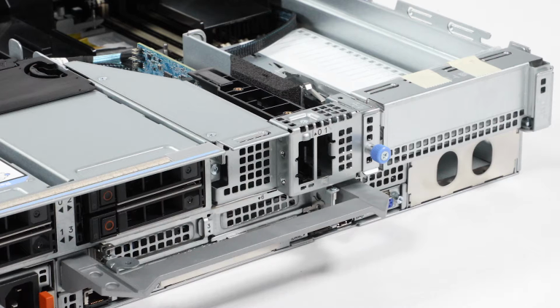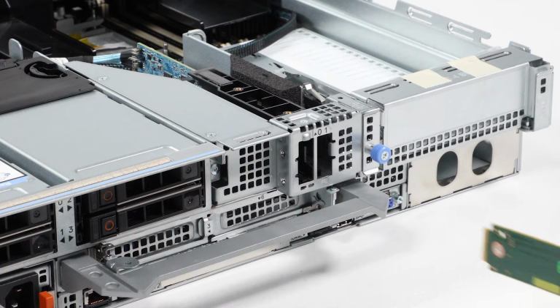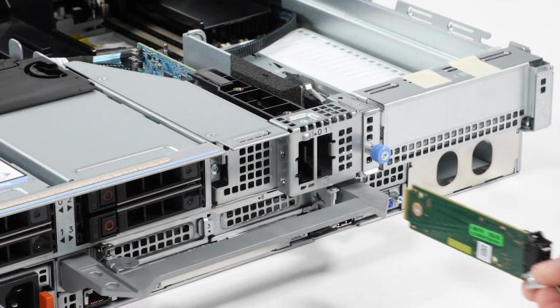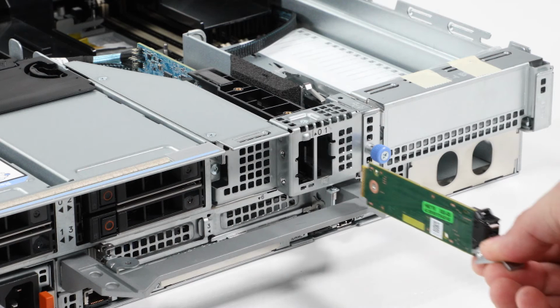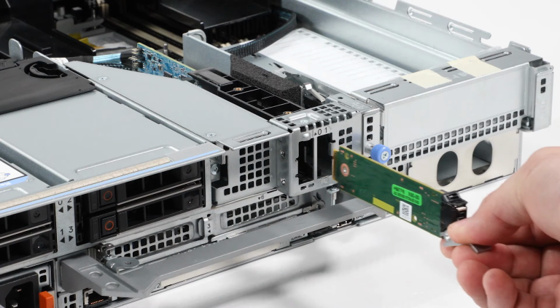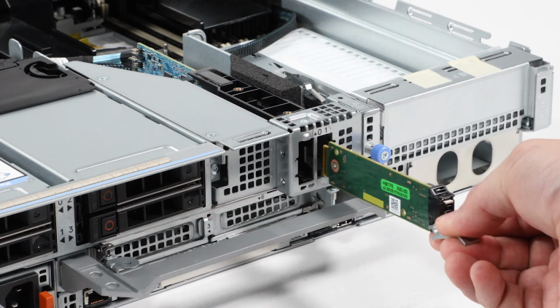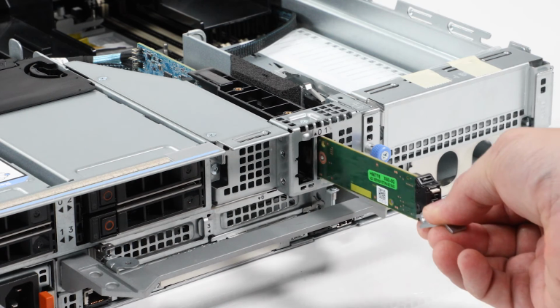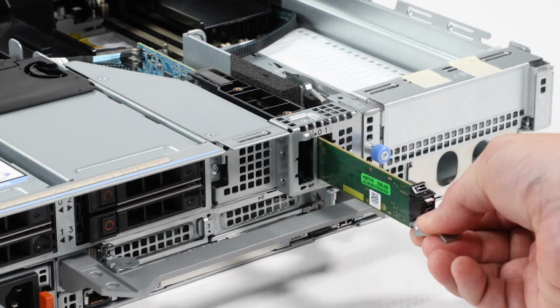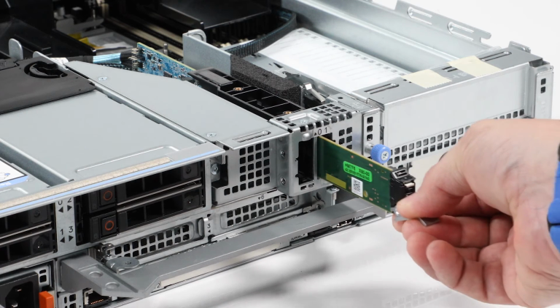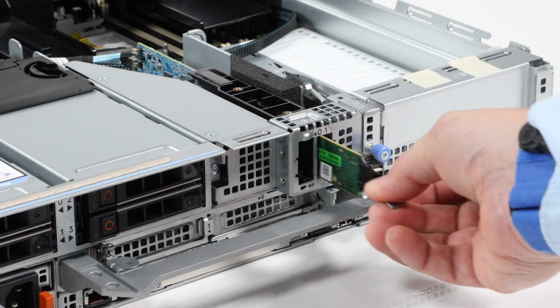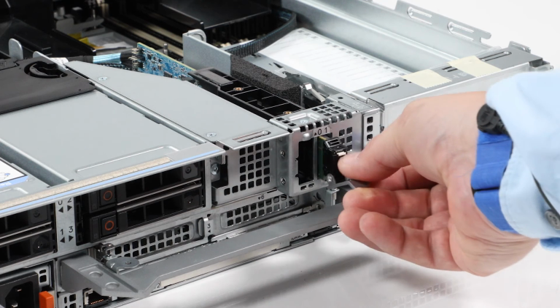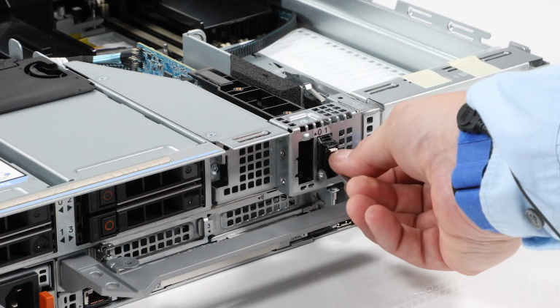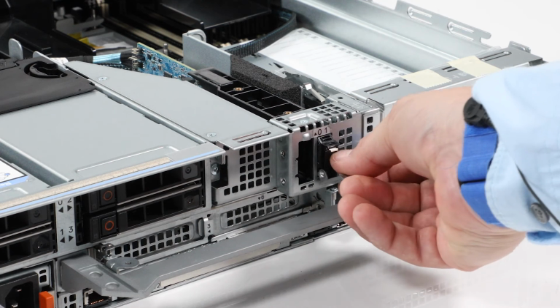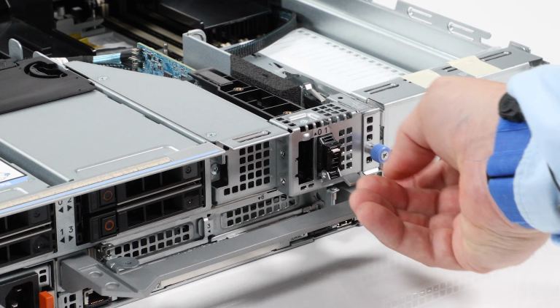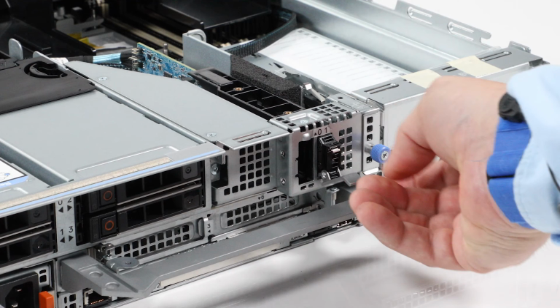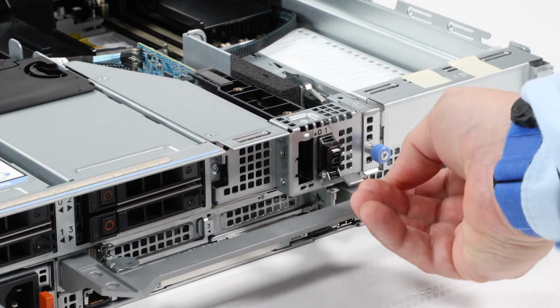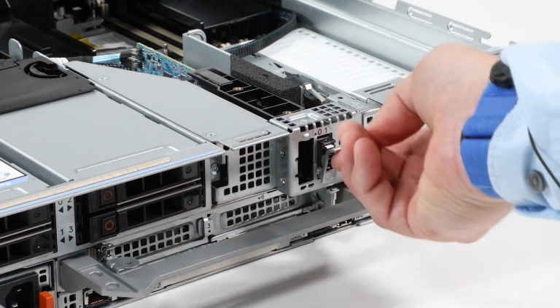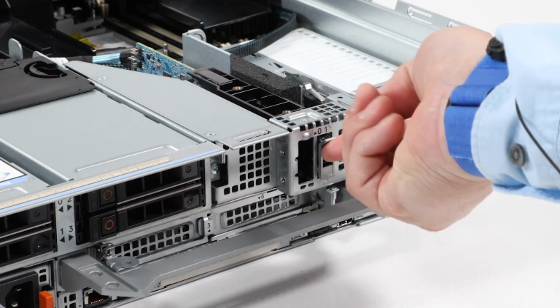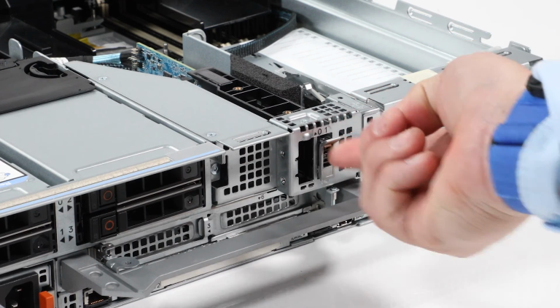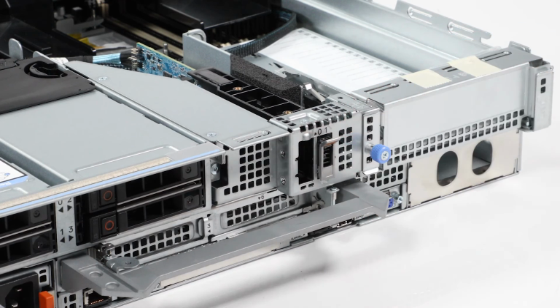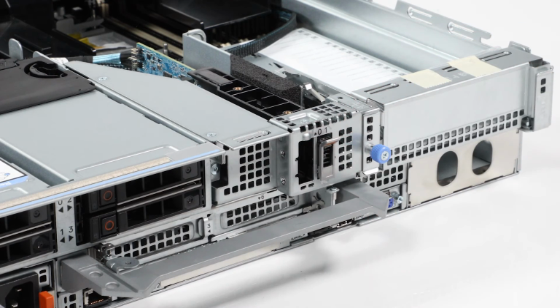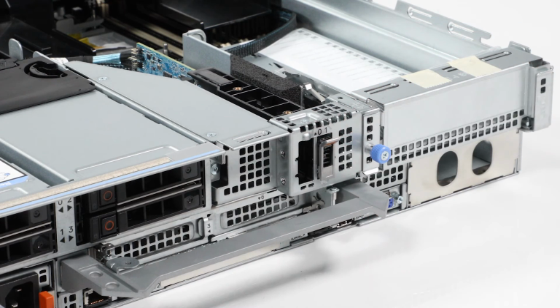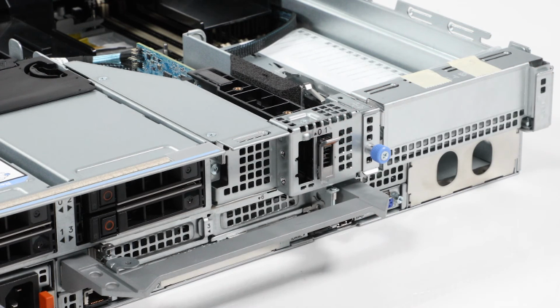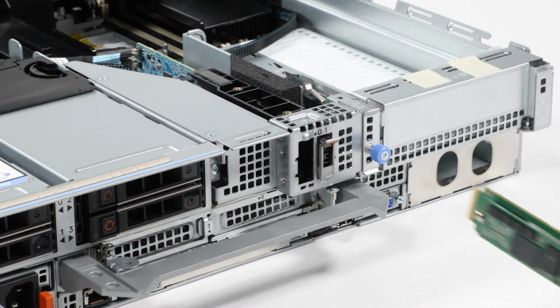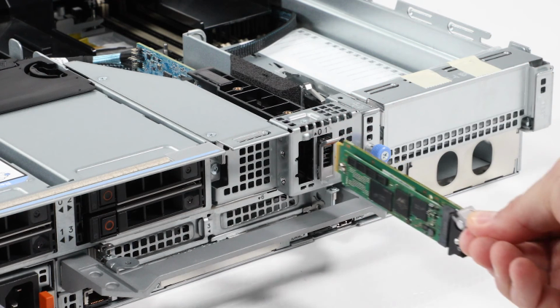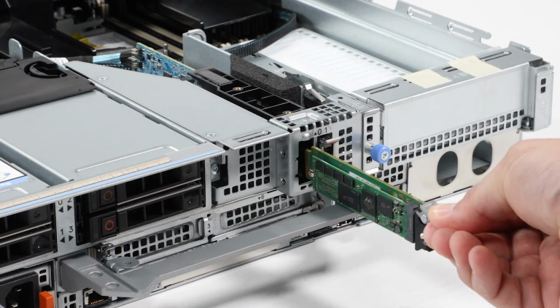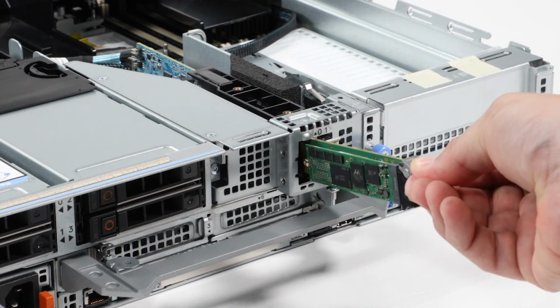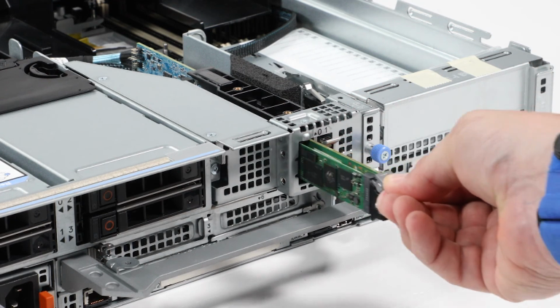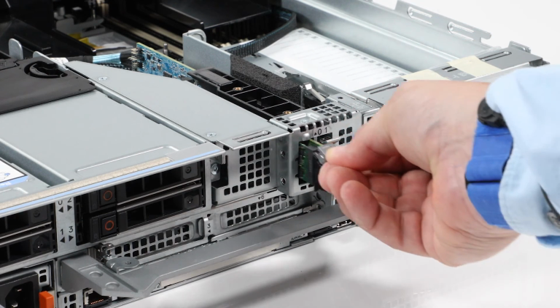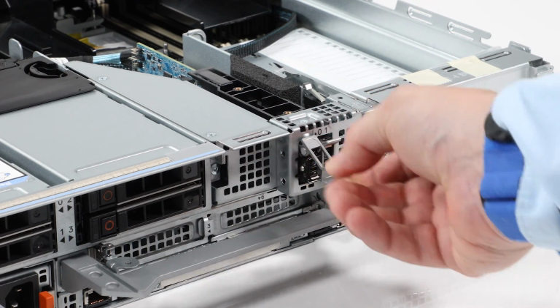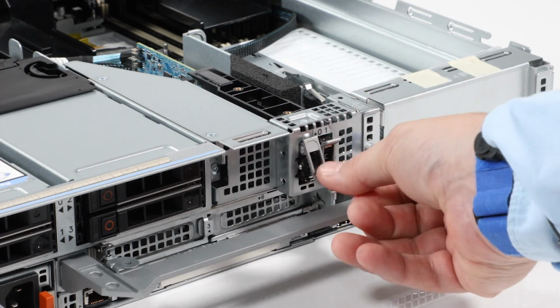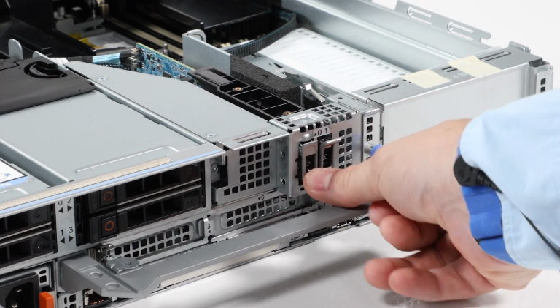Slide the Boss S2 card carrier into the Boss S2 module slot. Then close the release latch to lock the carrier in place. Now replace the second carrier if it was present.